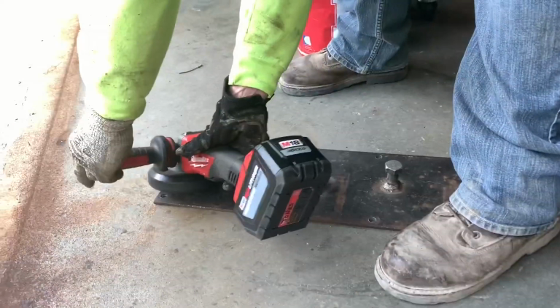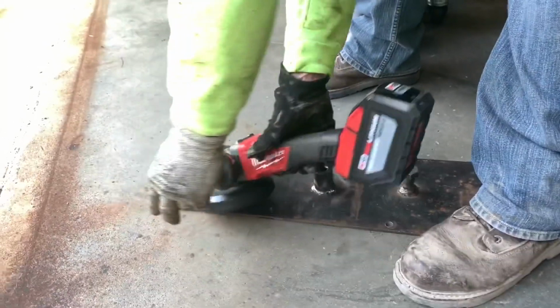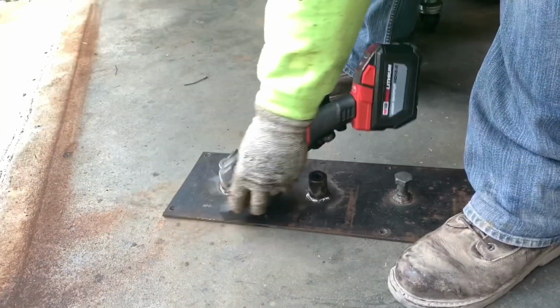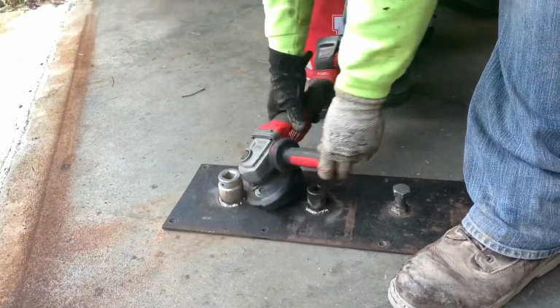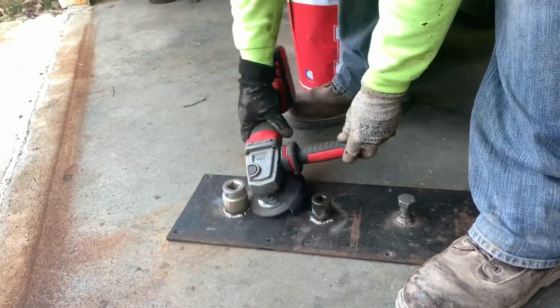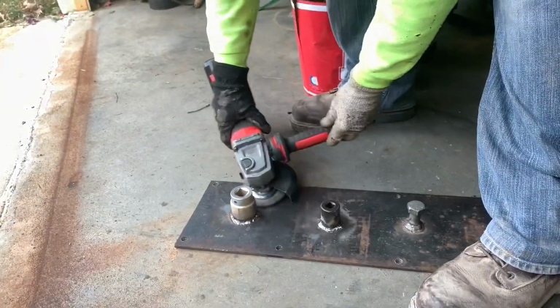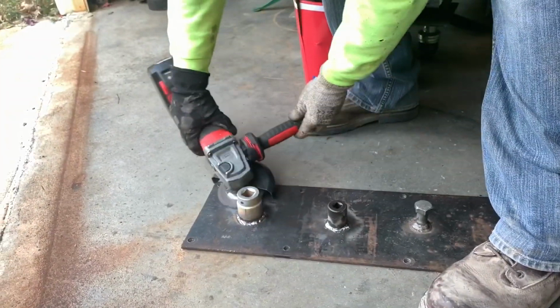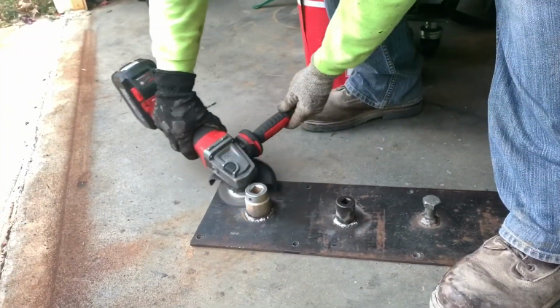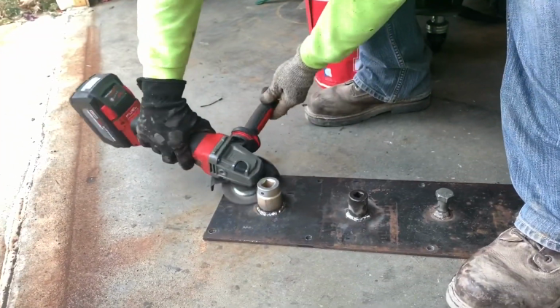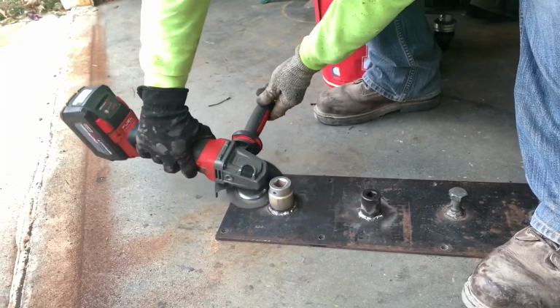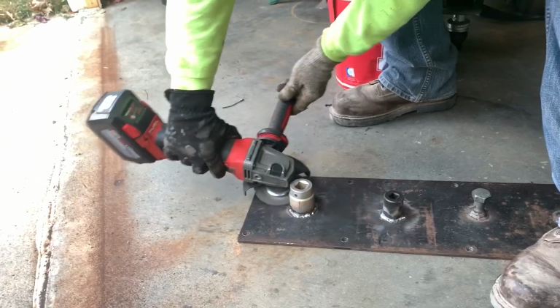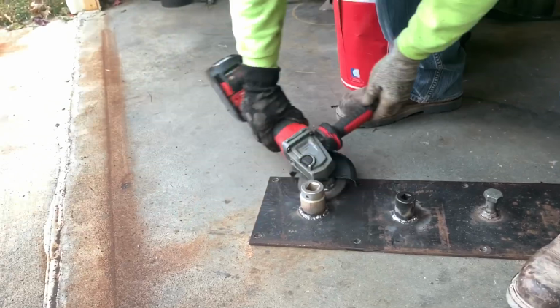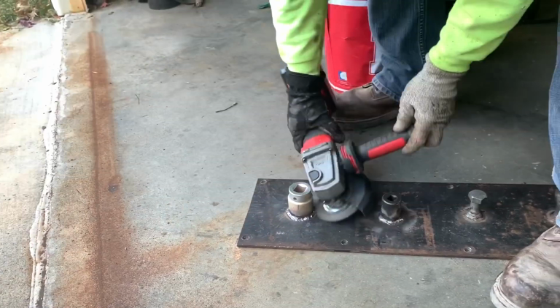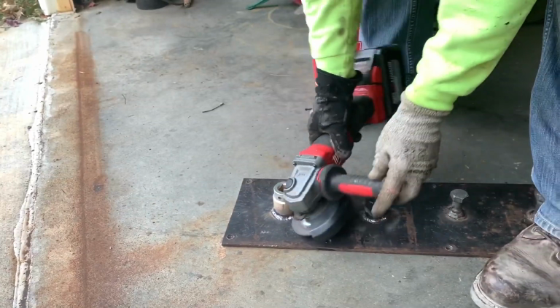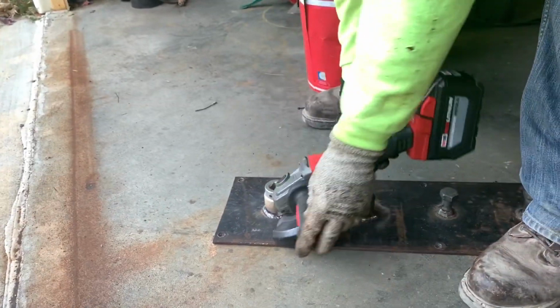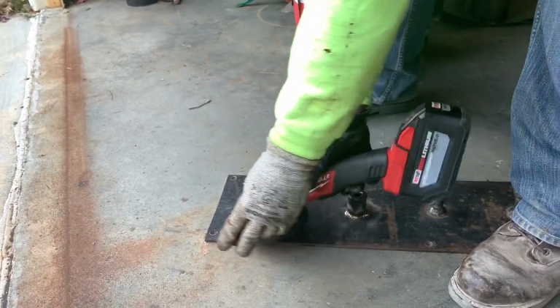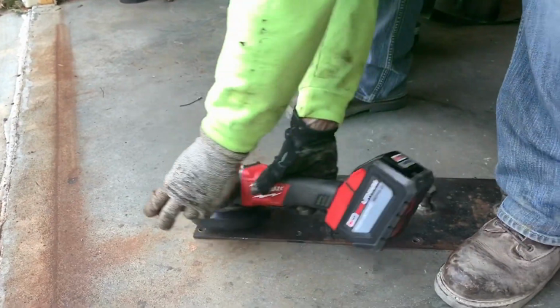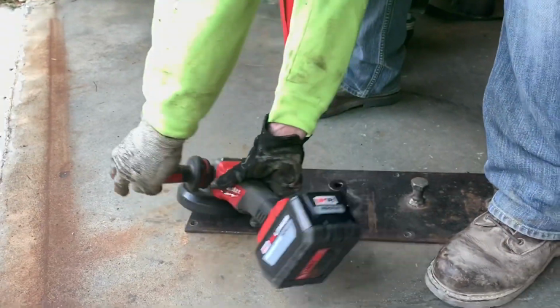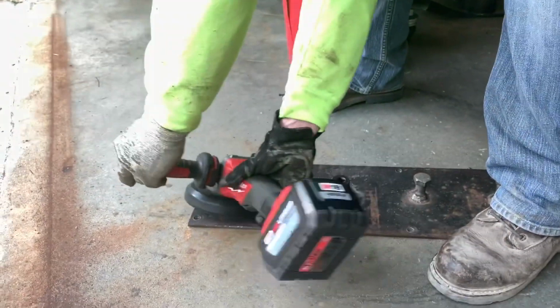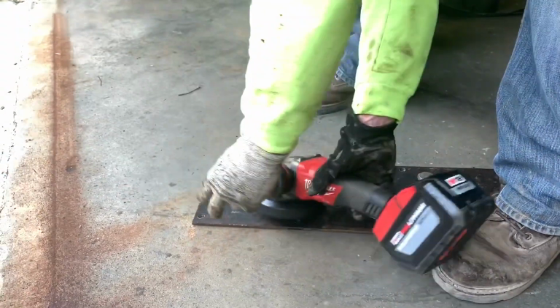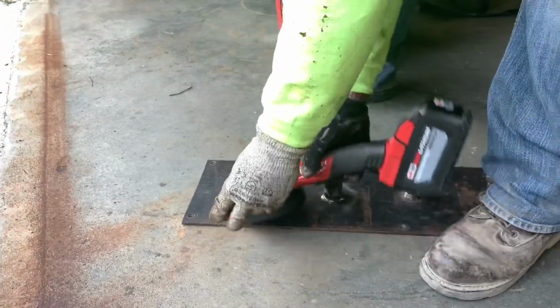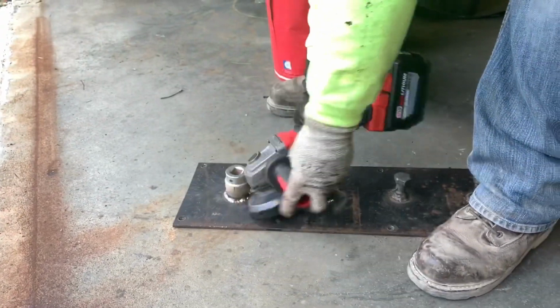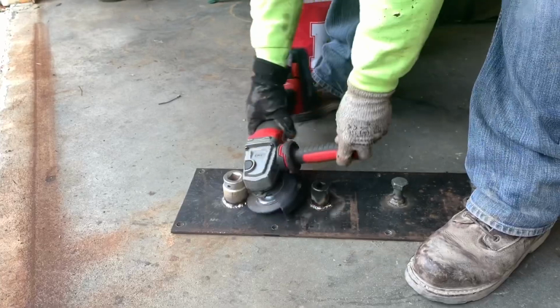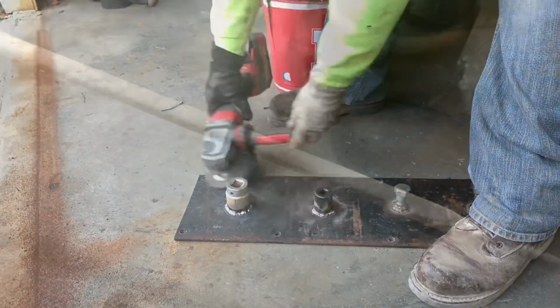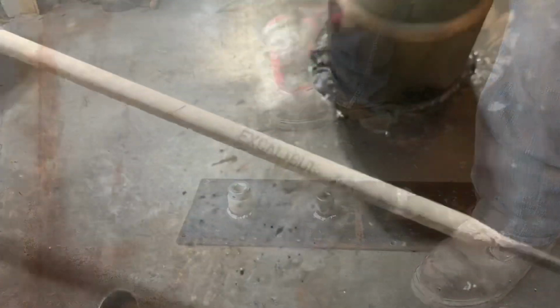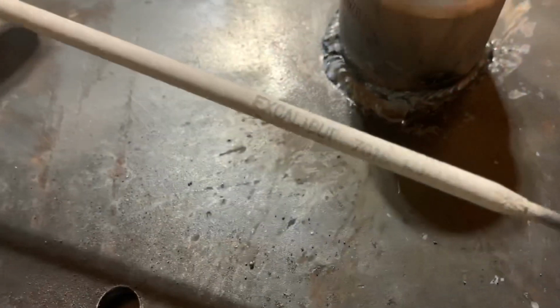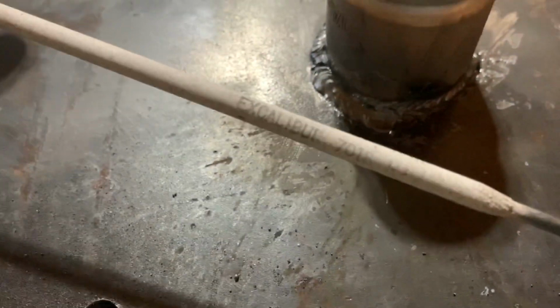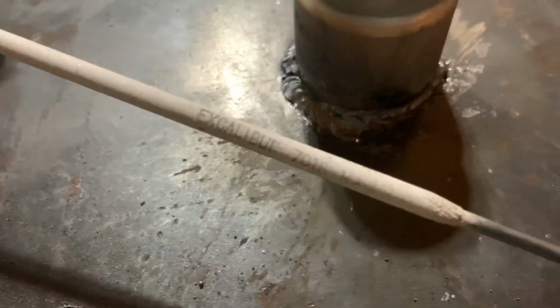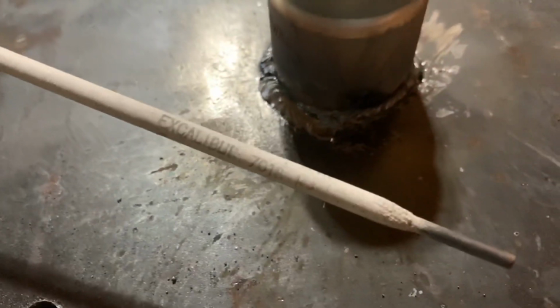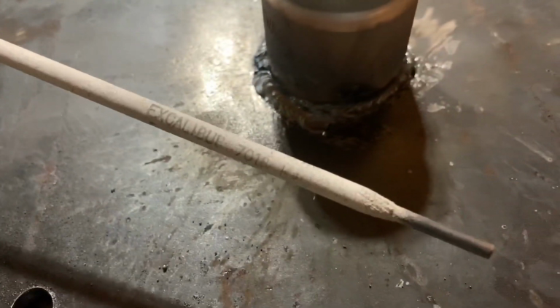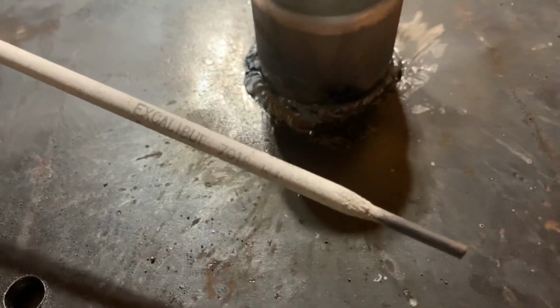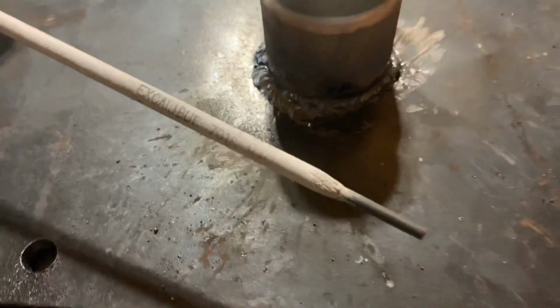We're cleaning up that first pass of the welds. We're using the Milwaukee grinder again with that 12 amp hour battery, just tearing through all this. So we get that all cleaned up, and we're going to go ahead and do one more pass with some 7018.